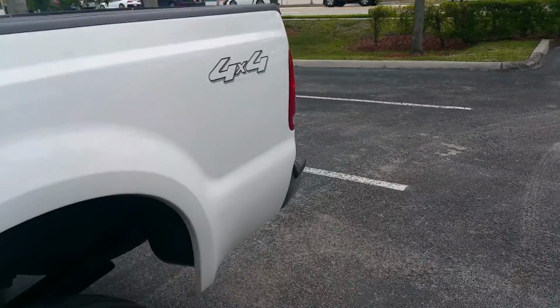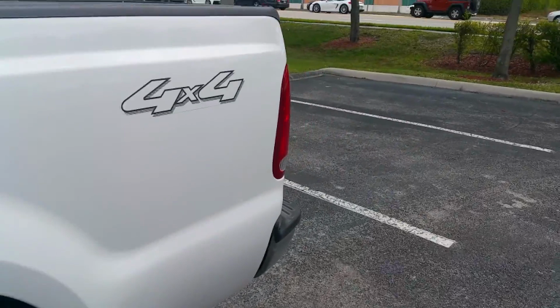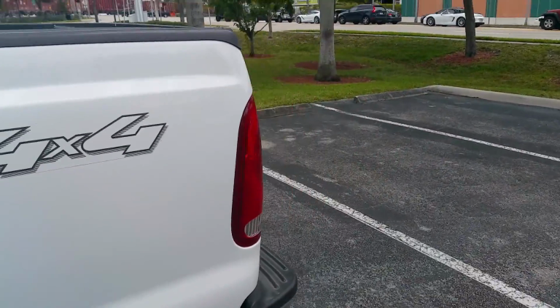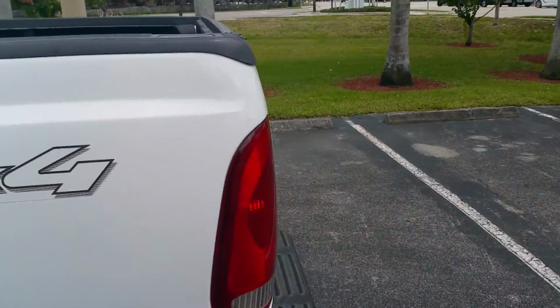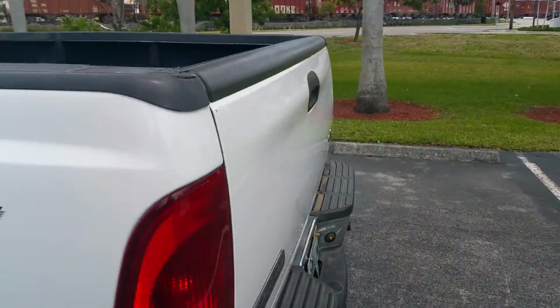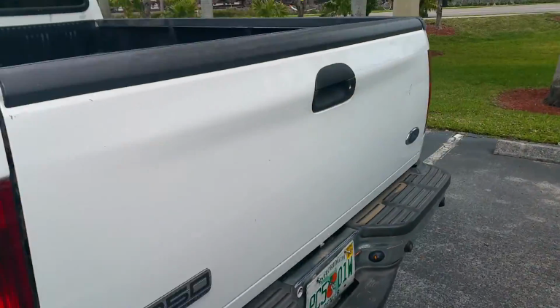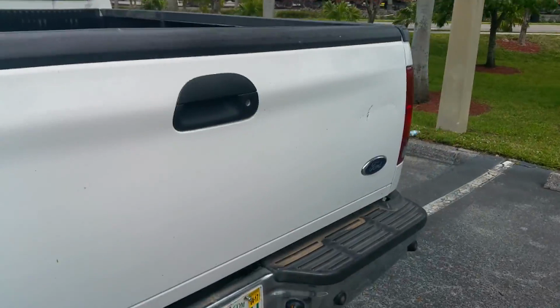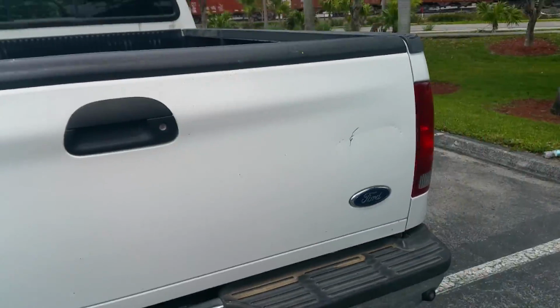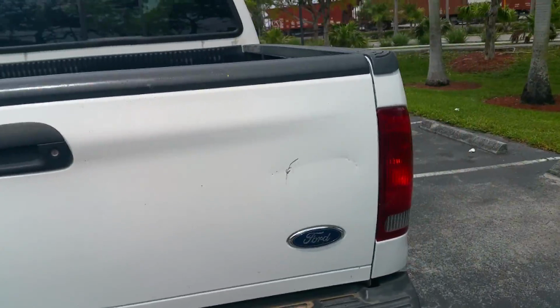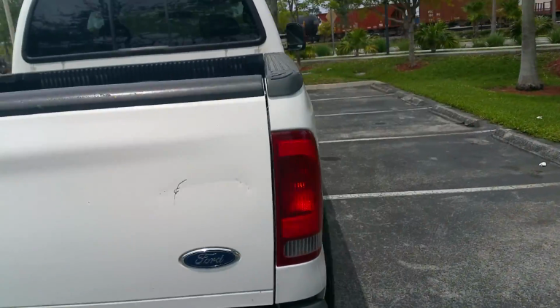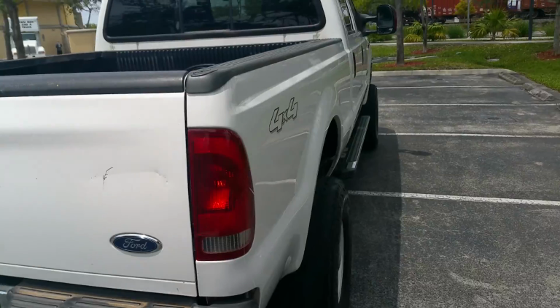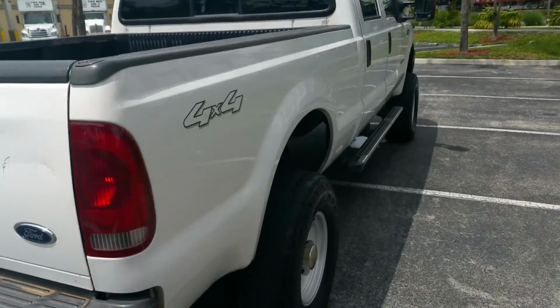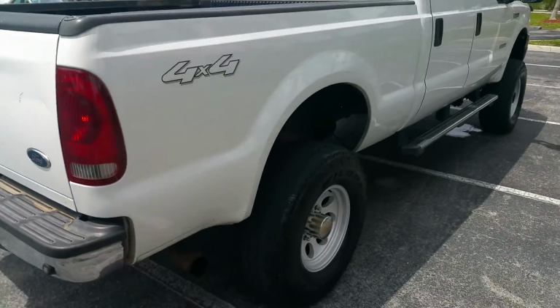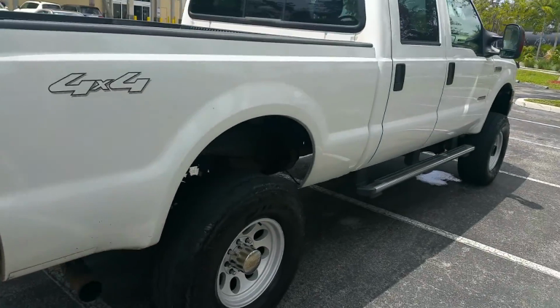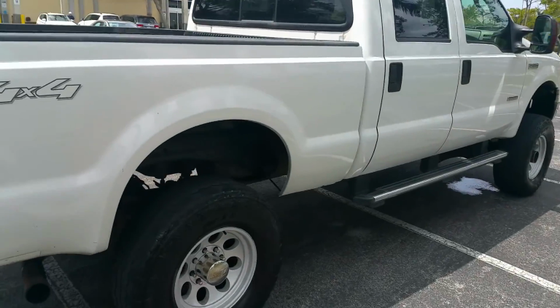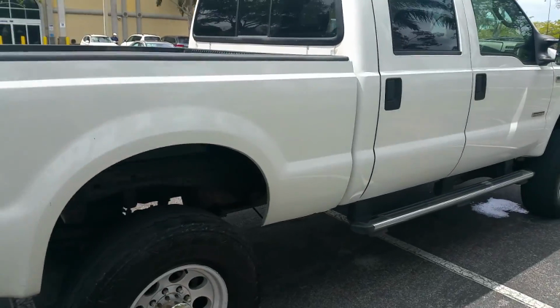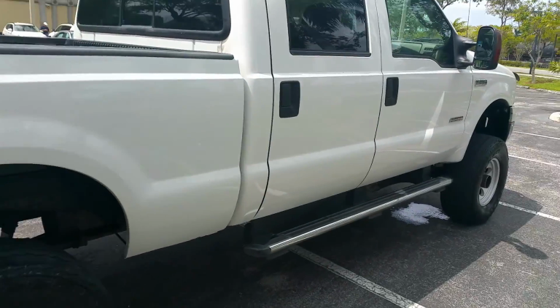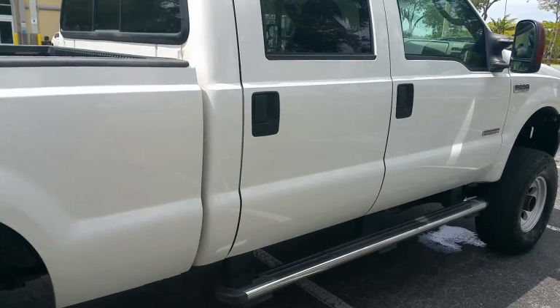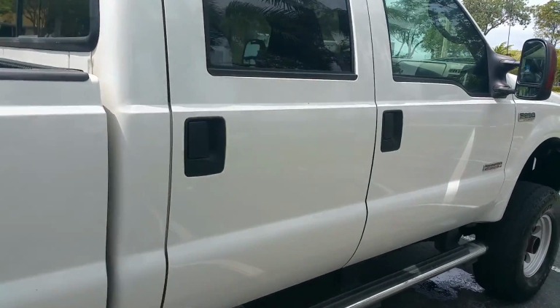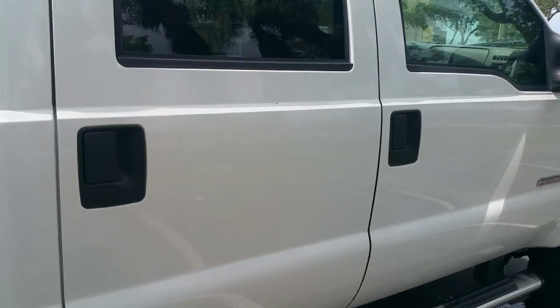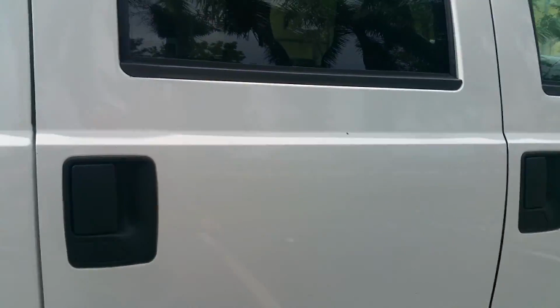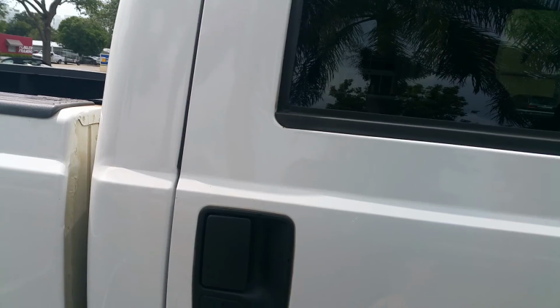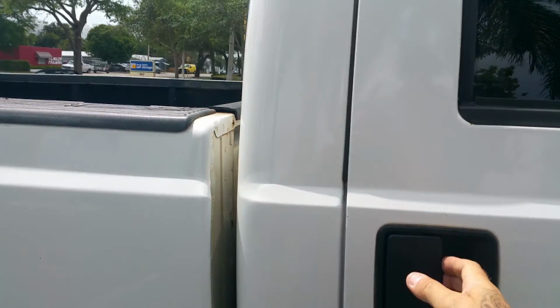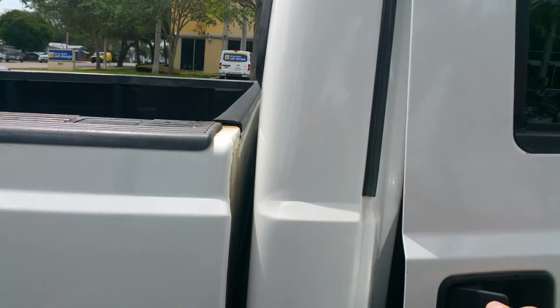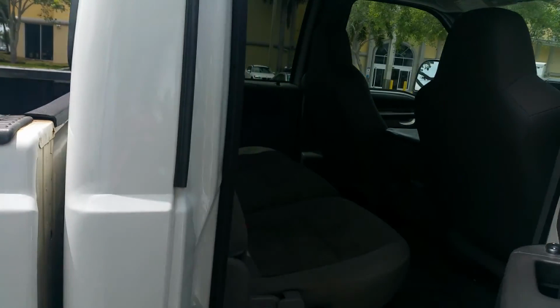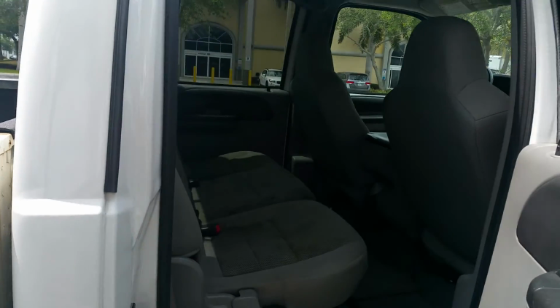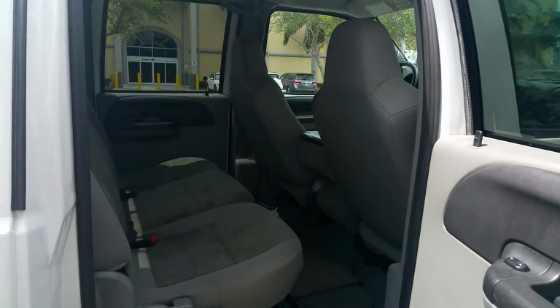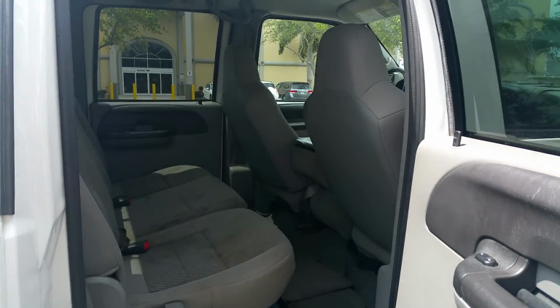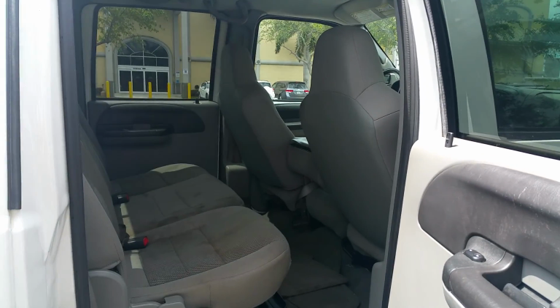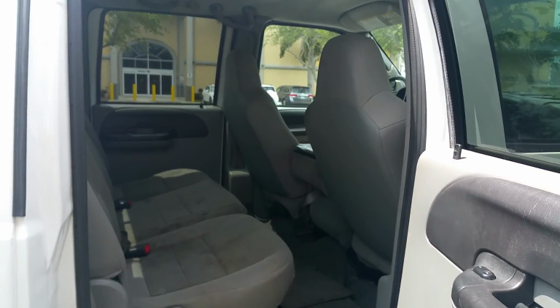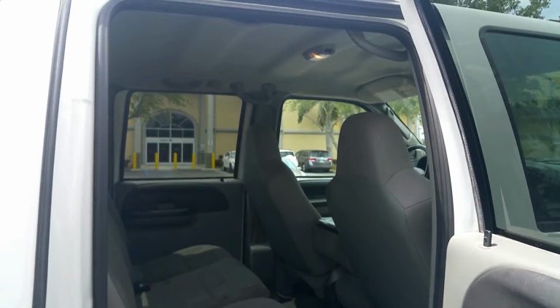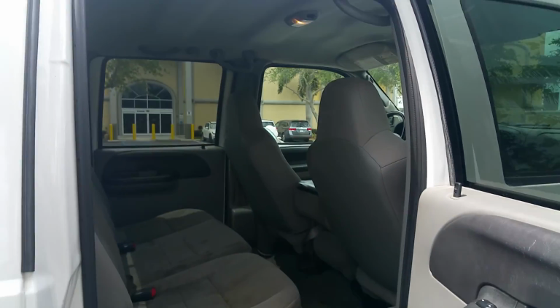Body is in great, great condition for the year this truck is in. Interior is in good condition — could use a little cleaning, but other than that it's great.